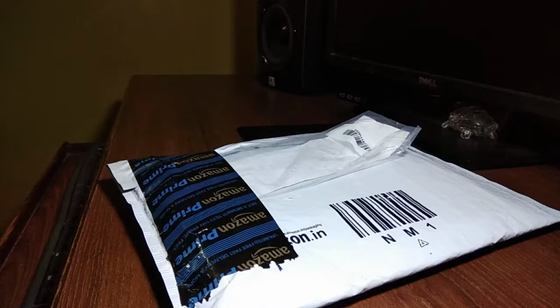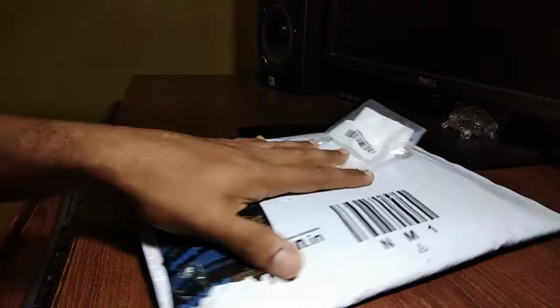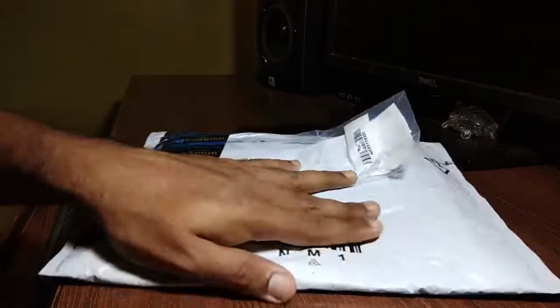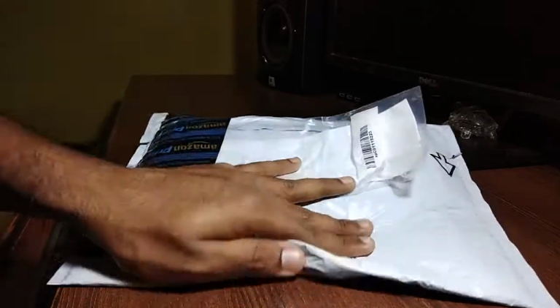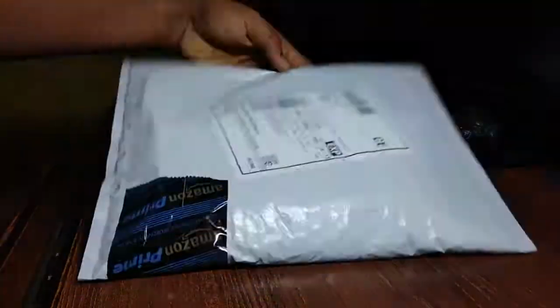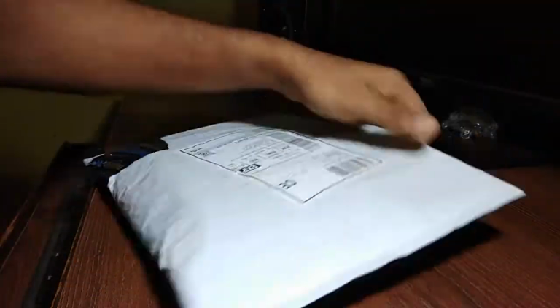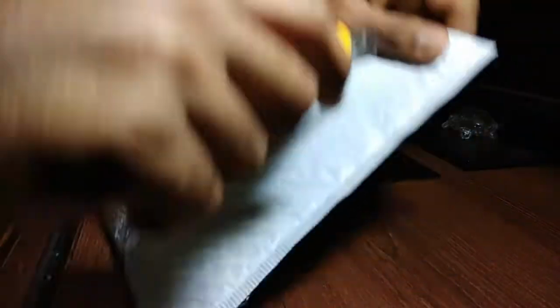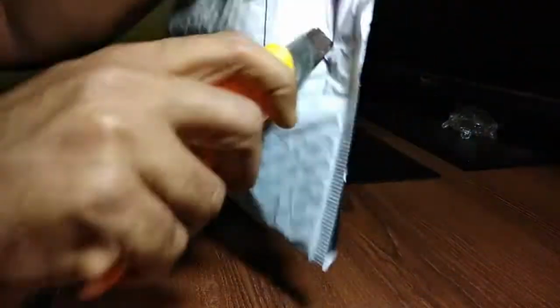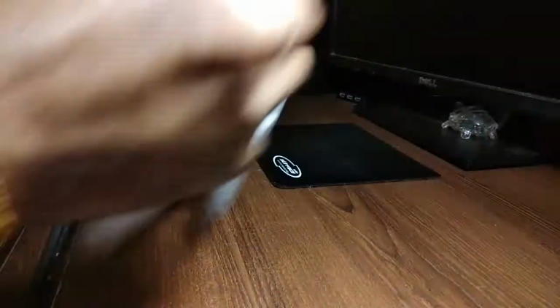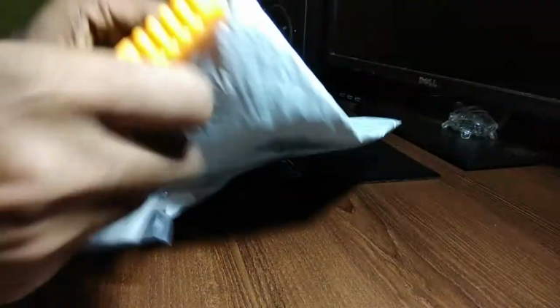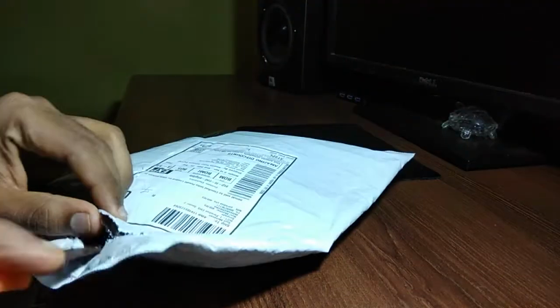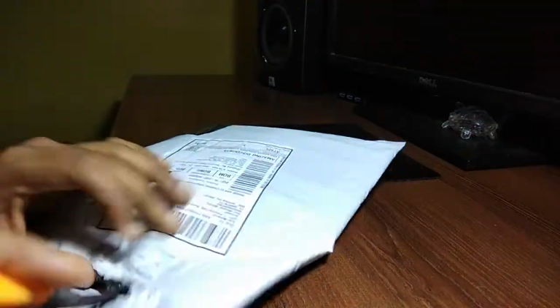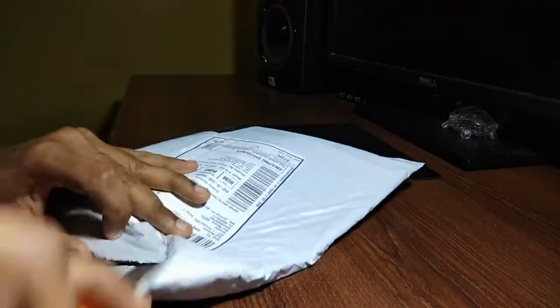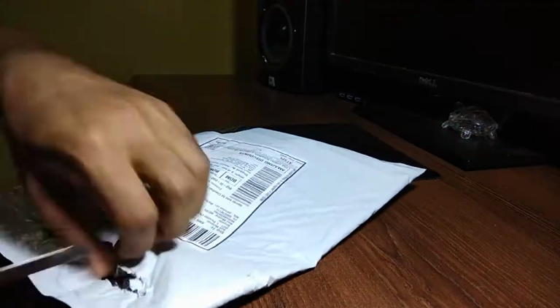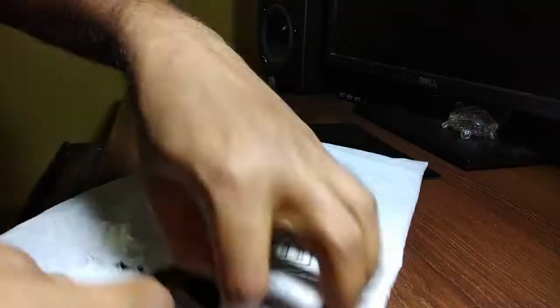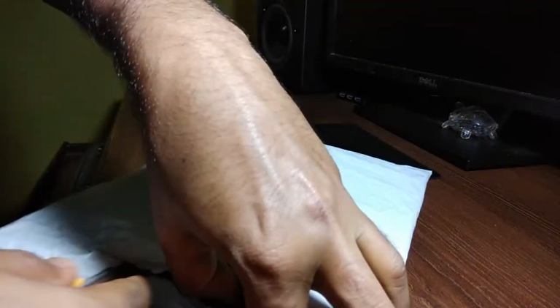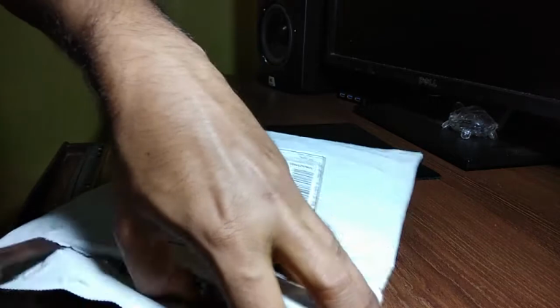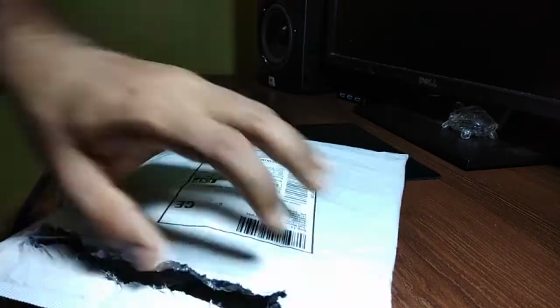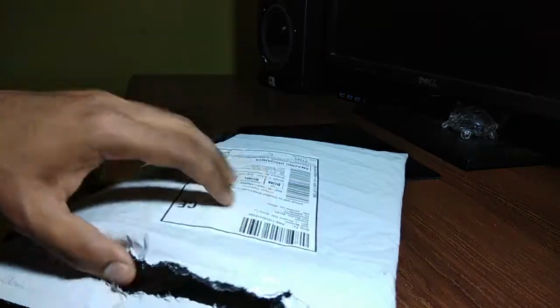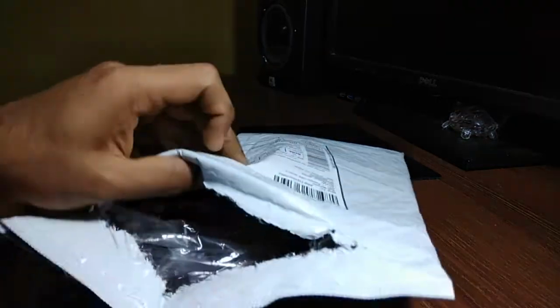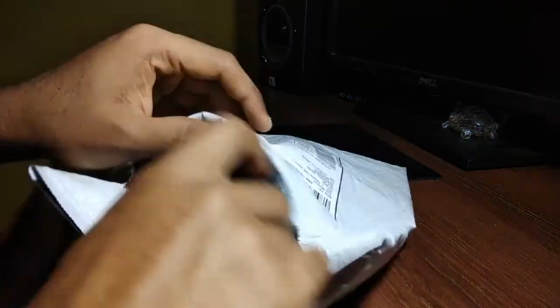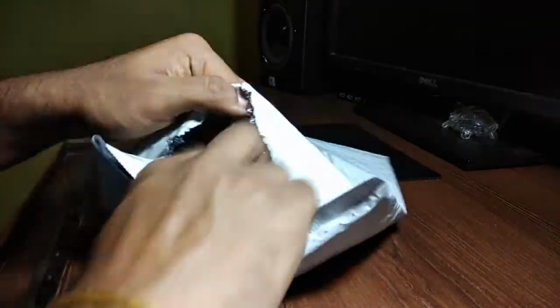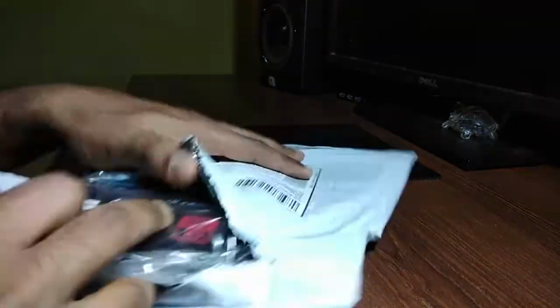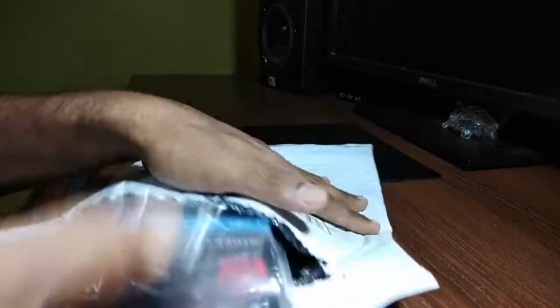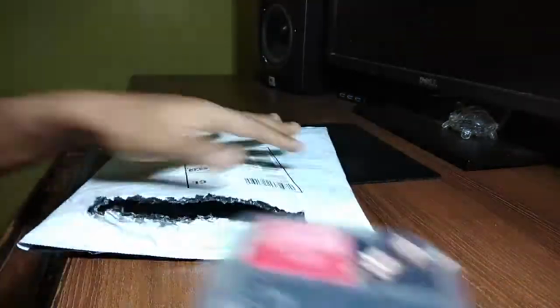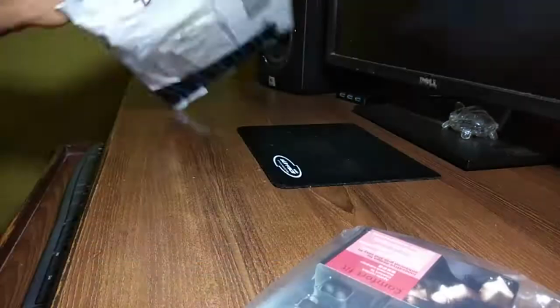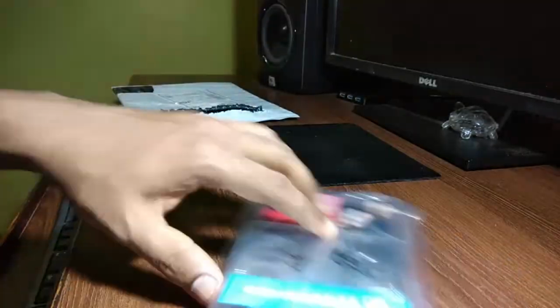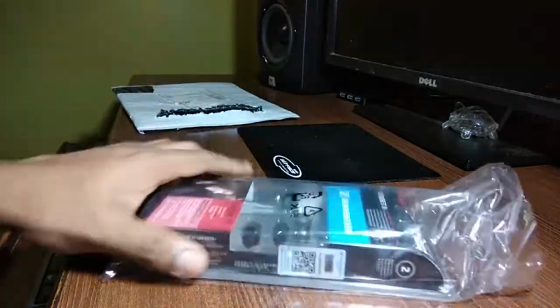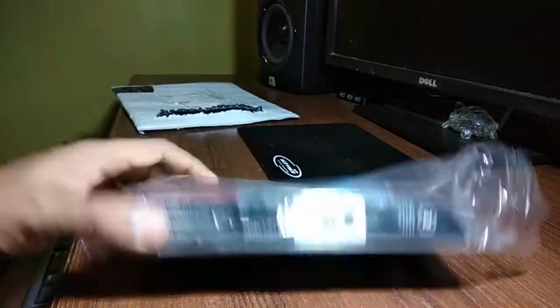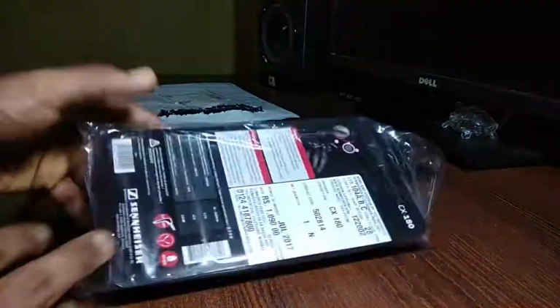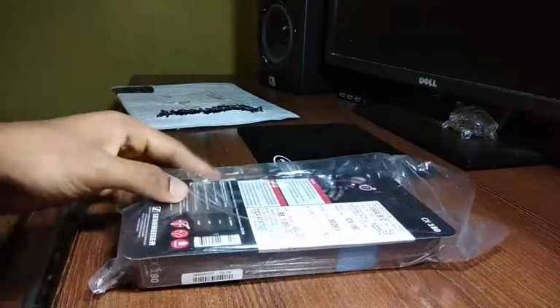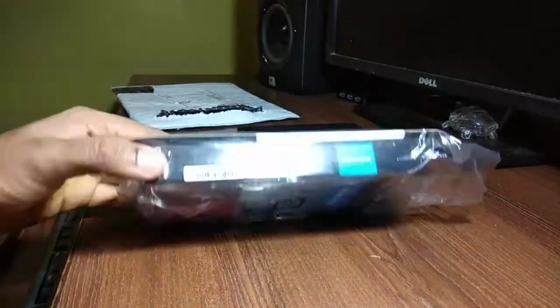Hi everyone, today we will unbox the Sennheiser CX 180 Street 2. It is an entry-level earphone from Sennheiser costing under a thousand rupees.